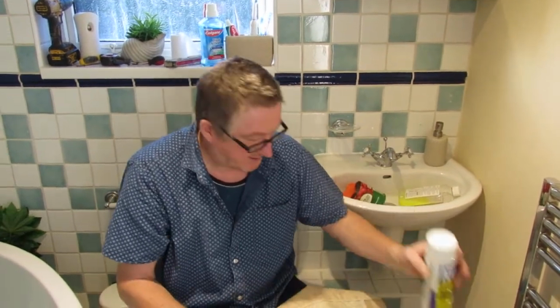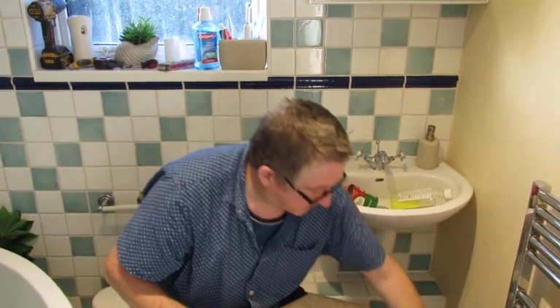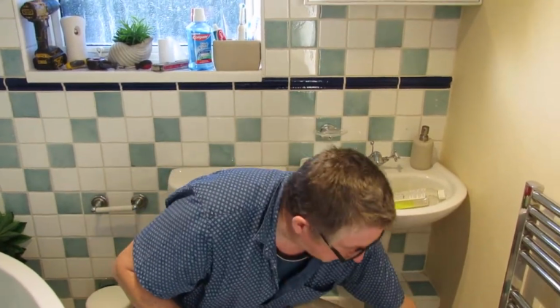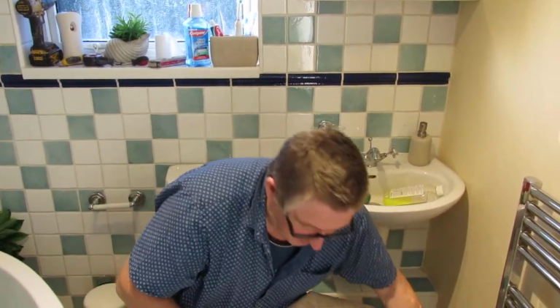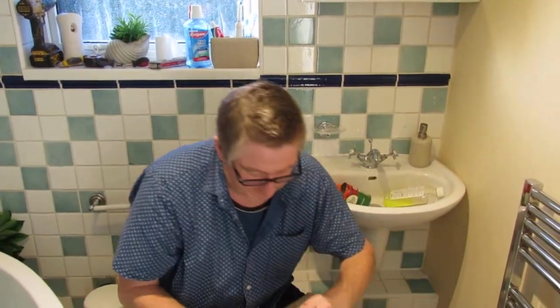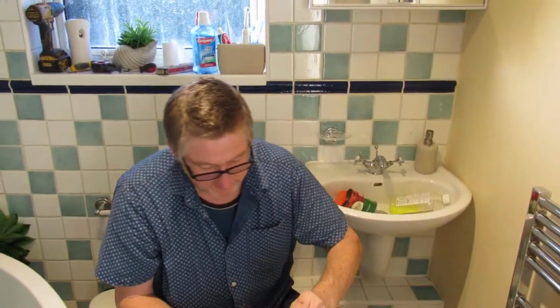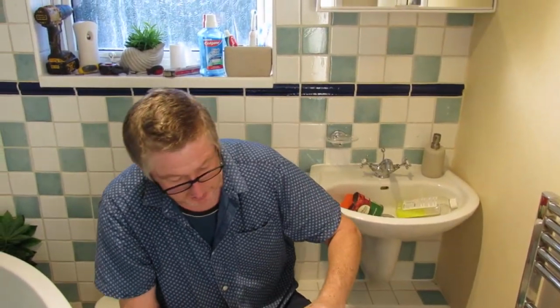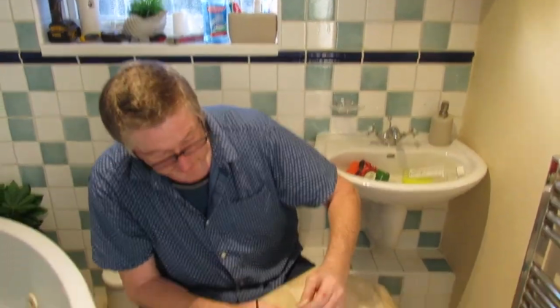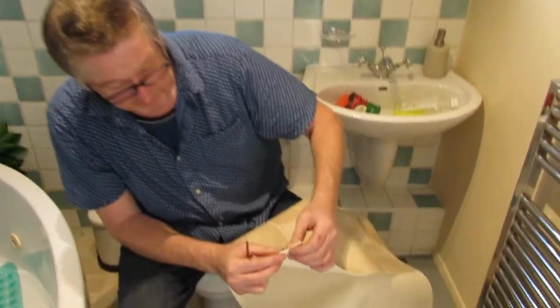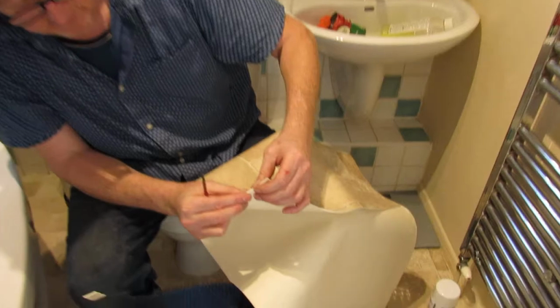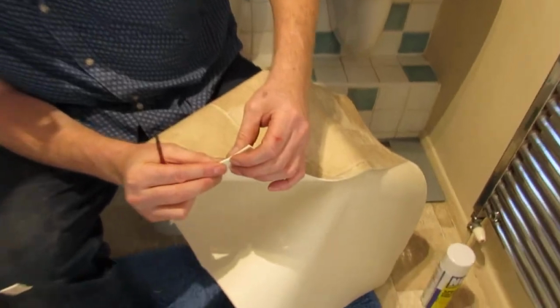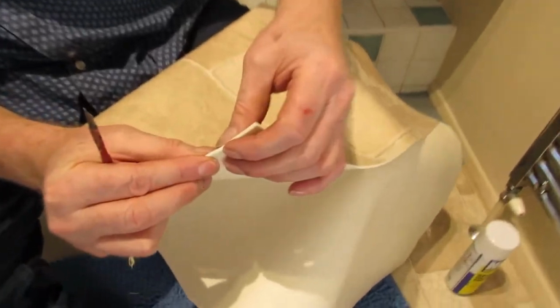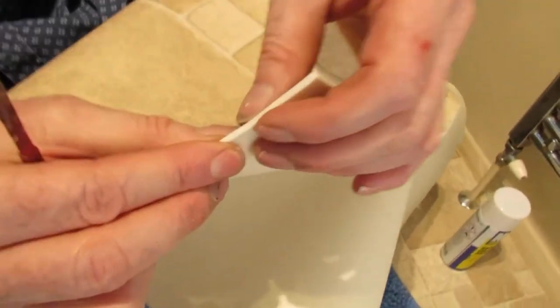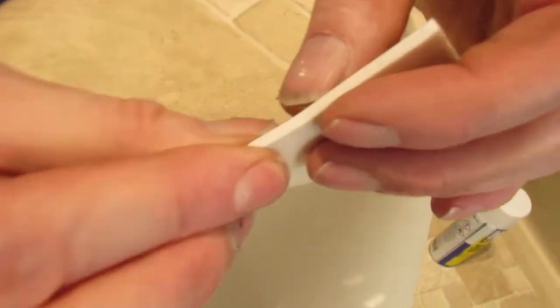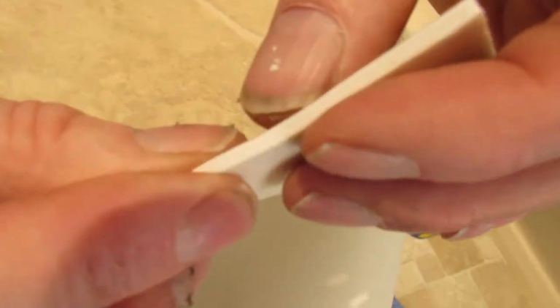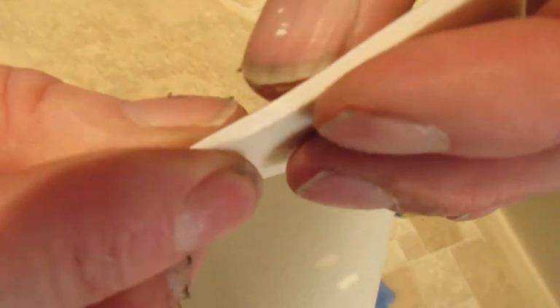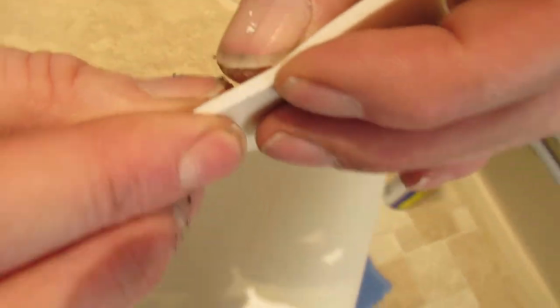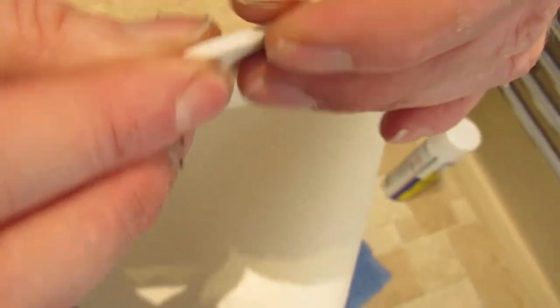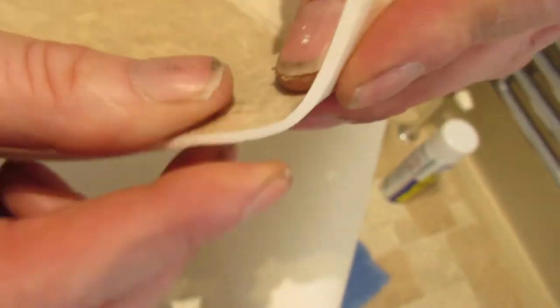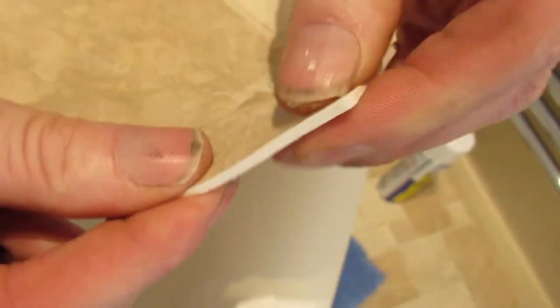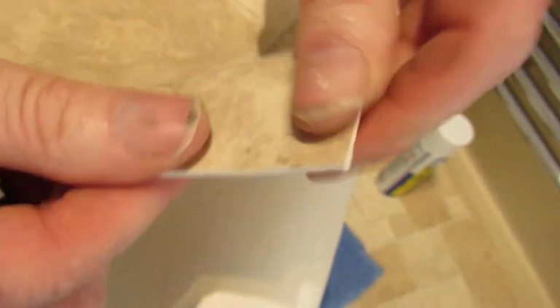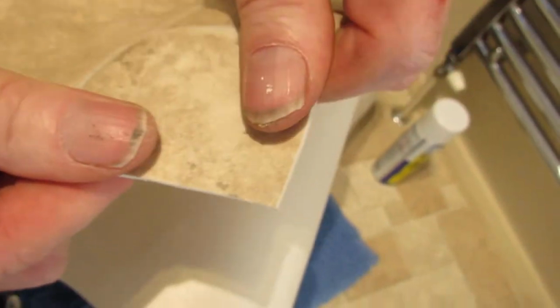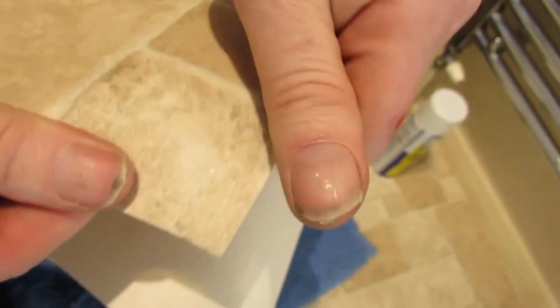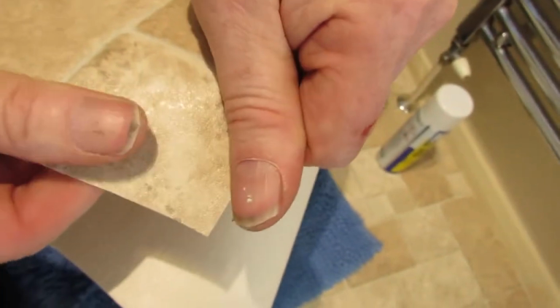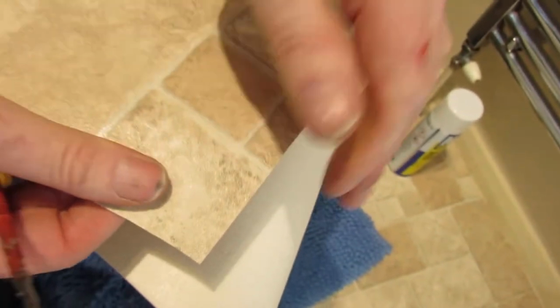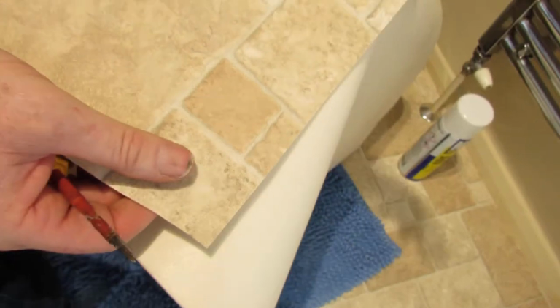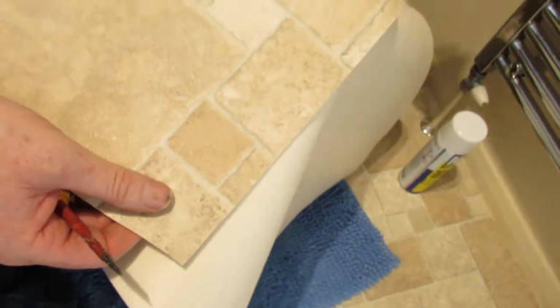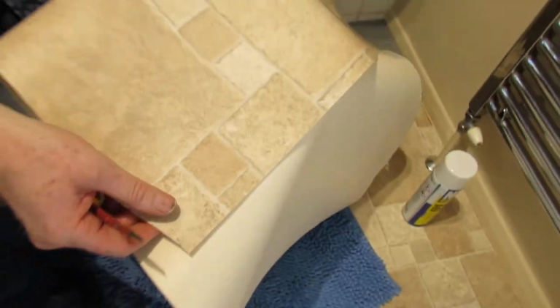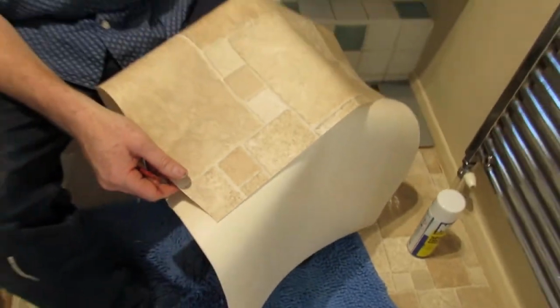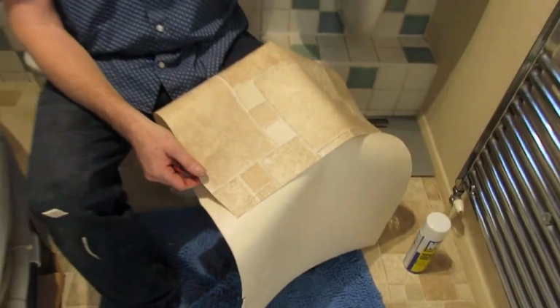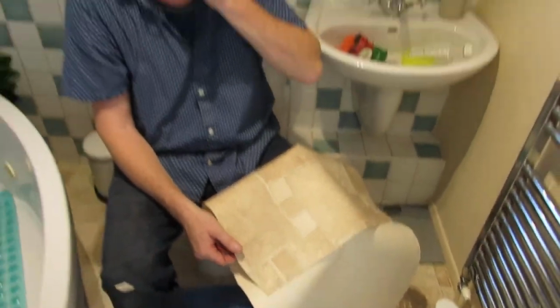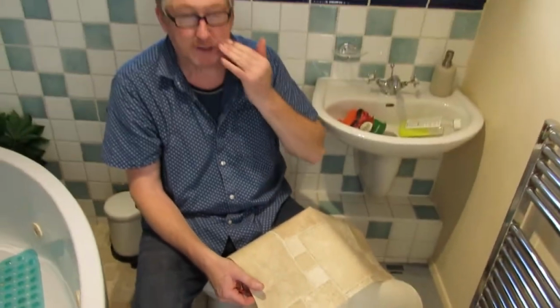As you can see it's quite substantial. It's probably 4mm thick, something like that. It's nice and warm. It's changed the look of the bathroom instantly.